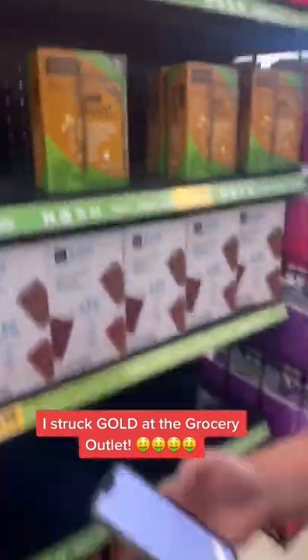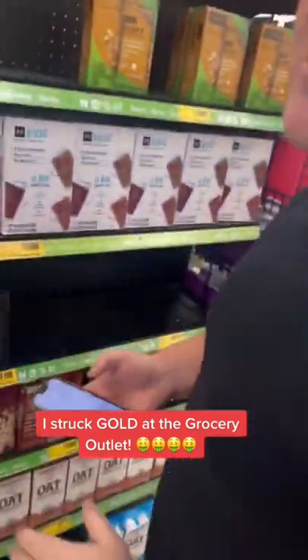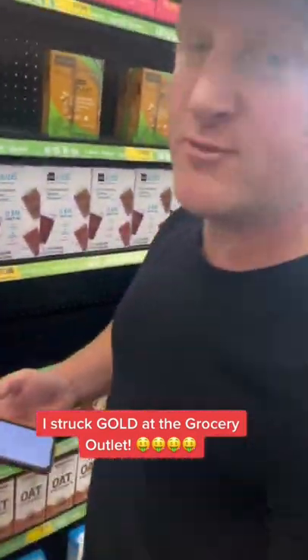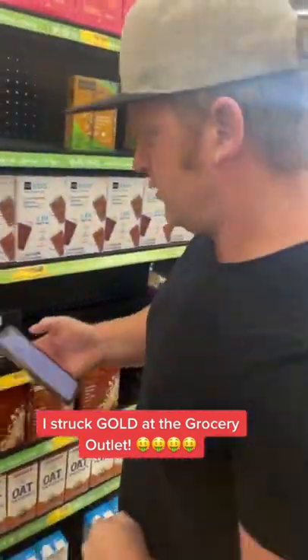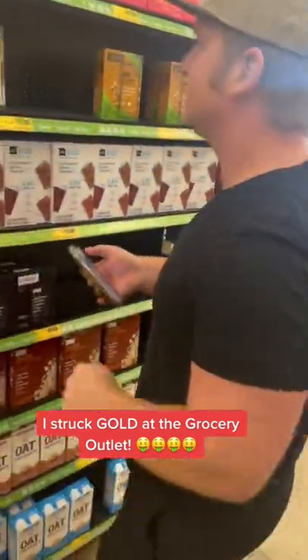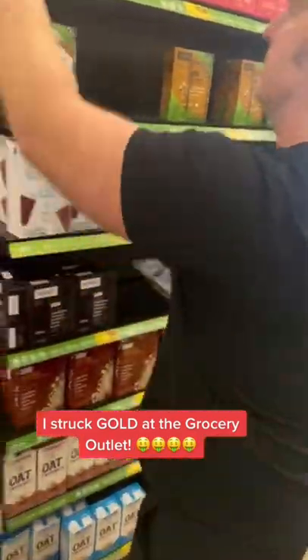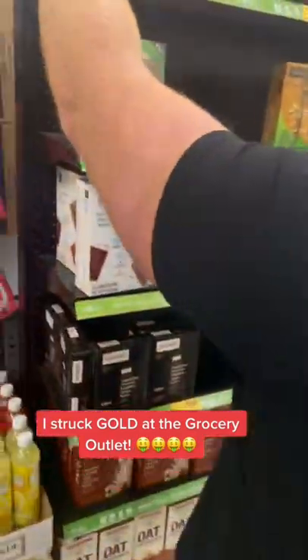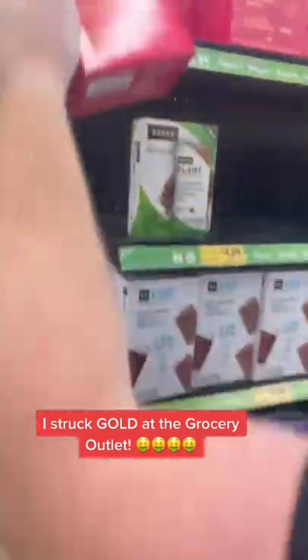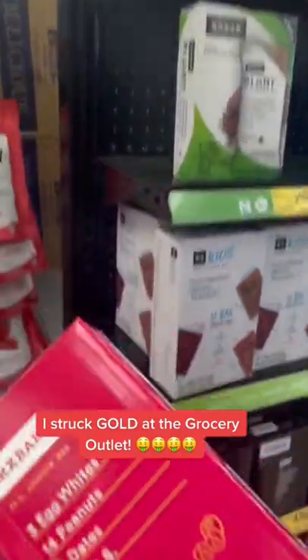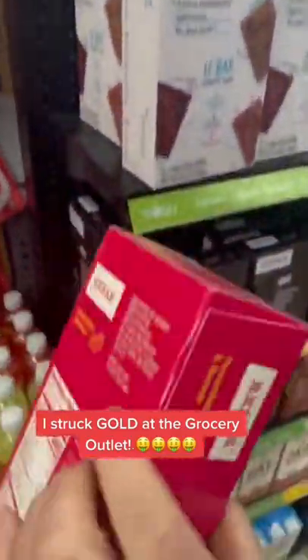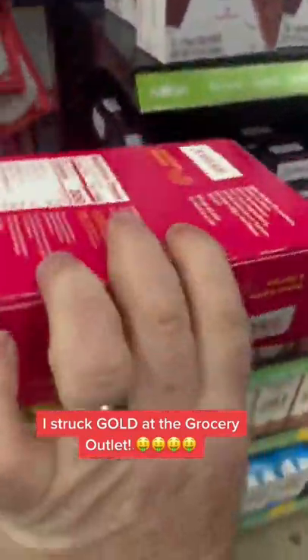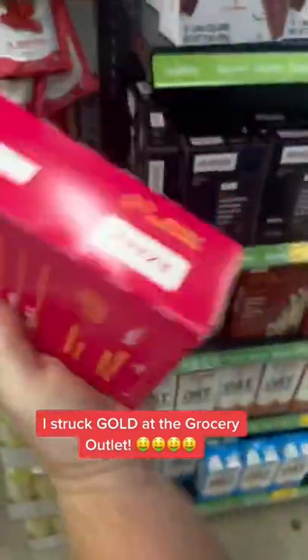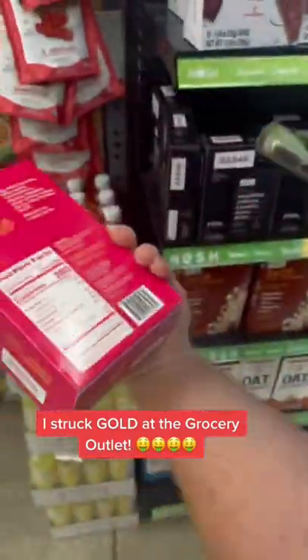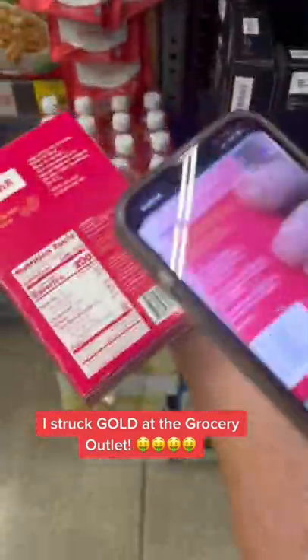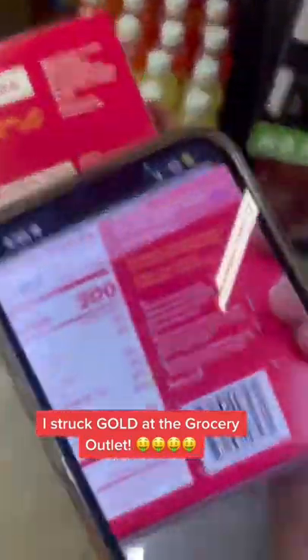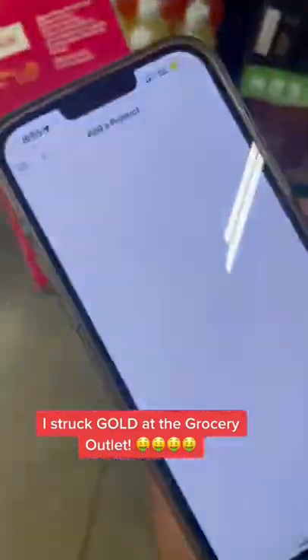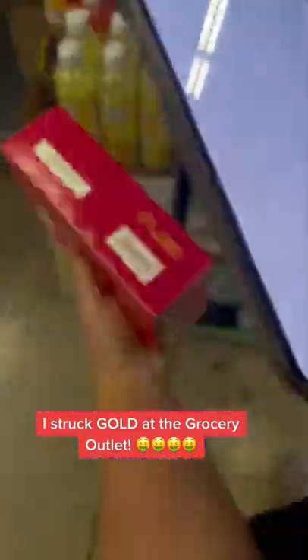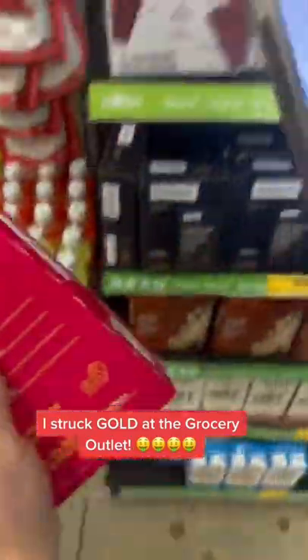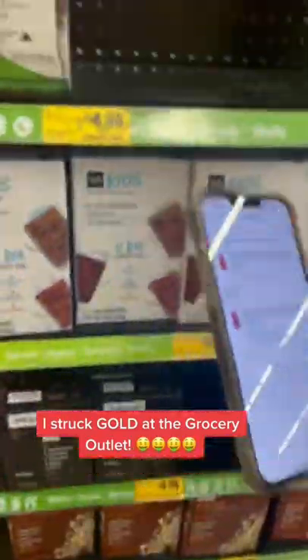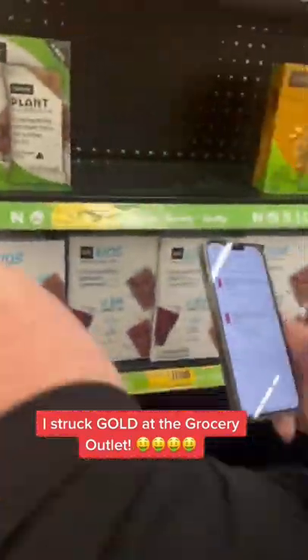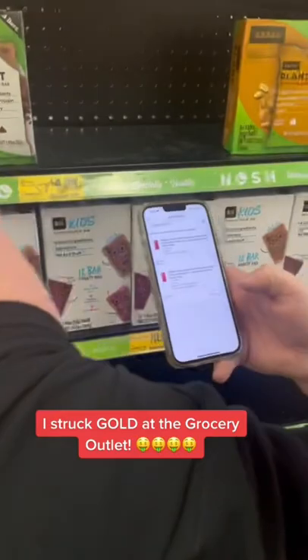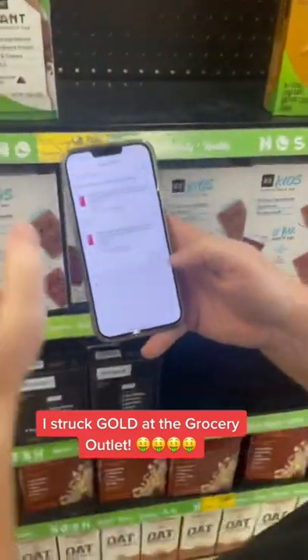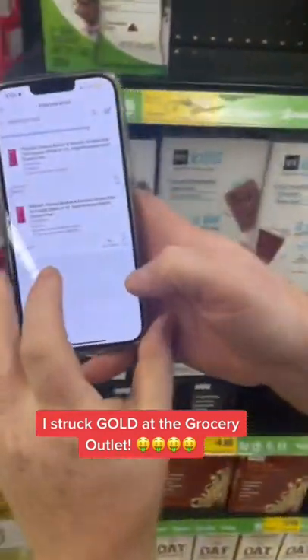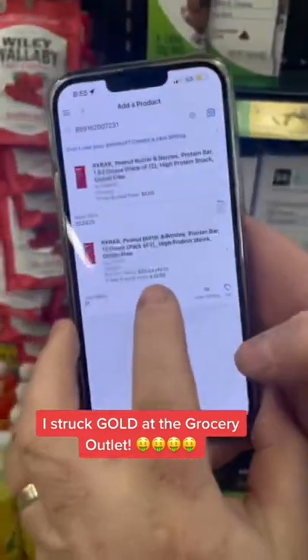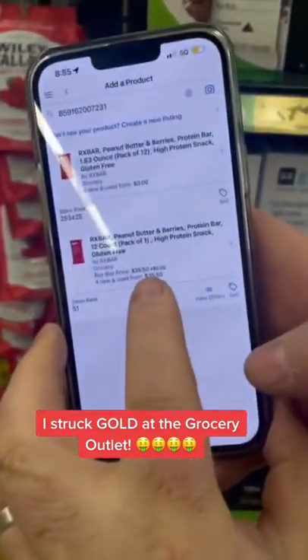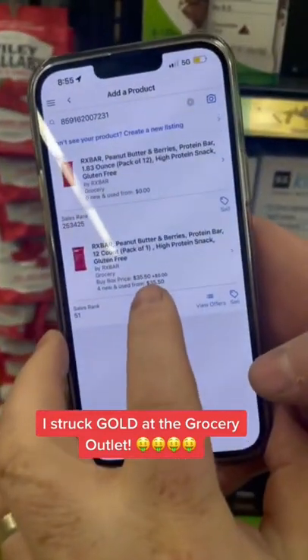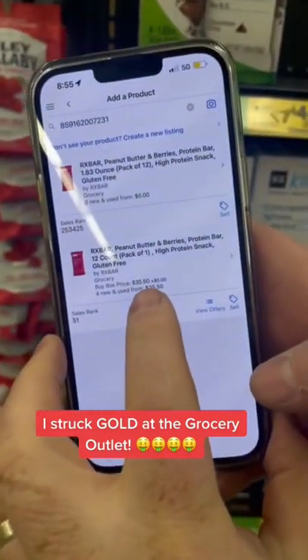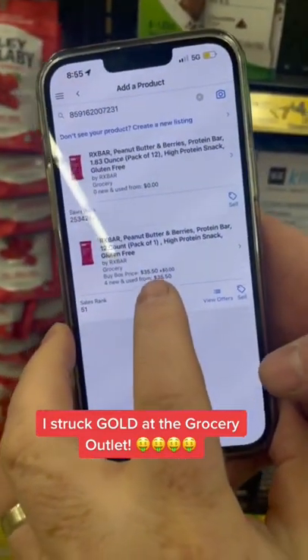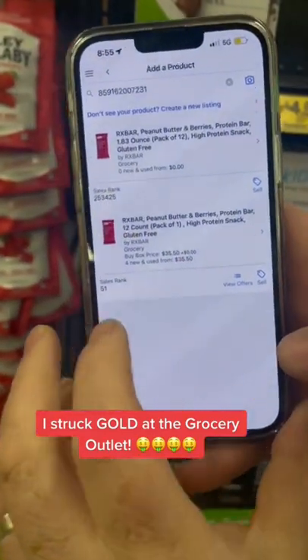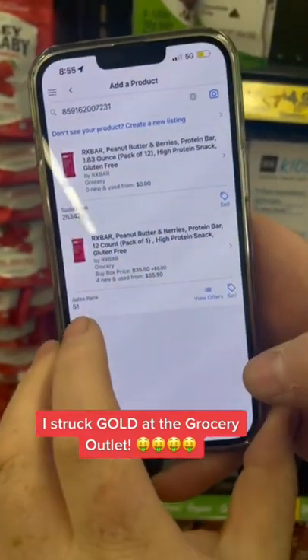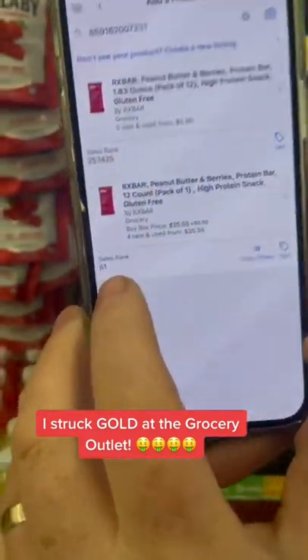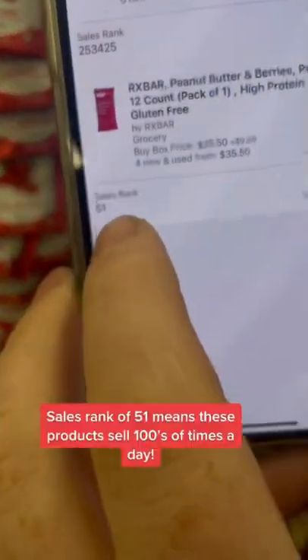Let's see how much it goes for on Amazon. Just see the manufacturer barcode. Guys, look at that — $35 on Amazon. Look at that sales rank: $51.